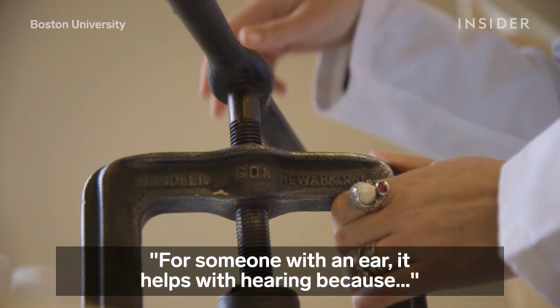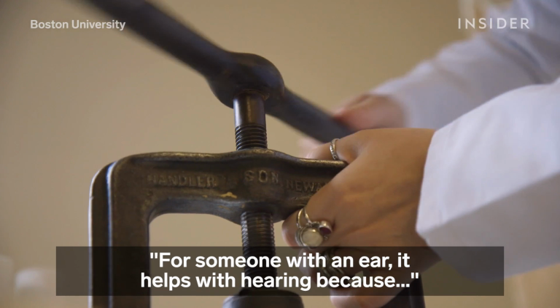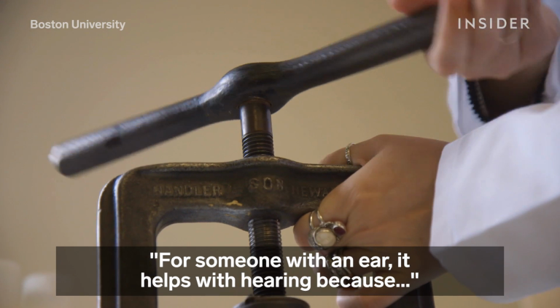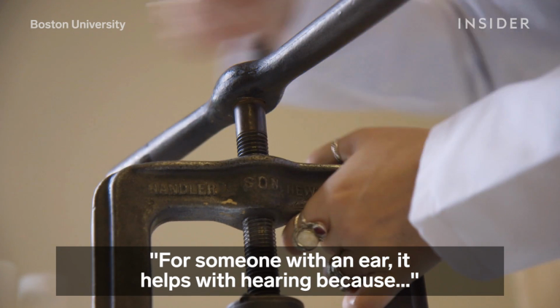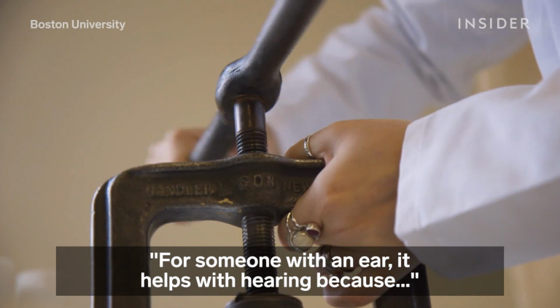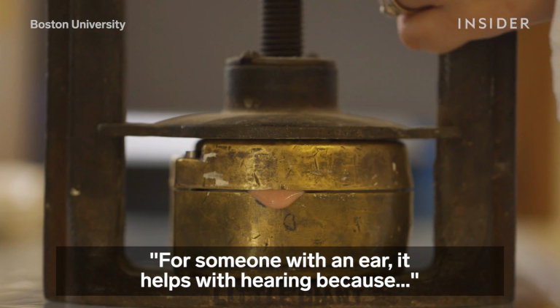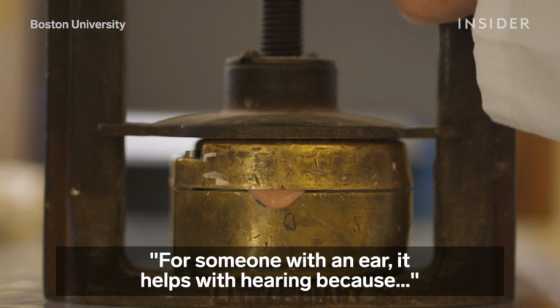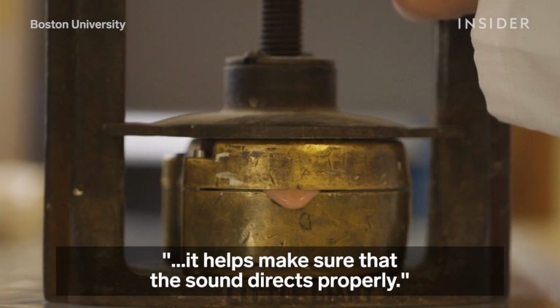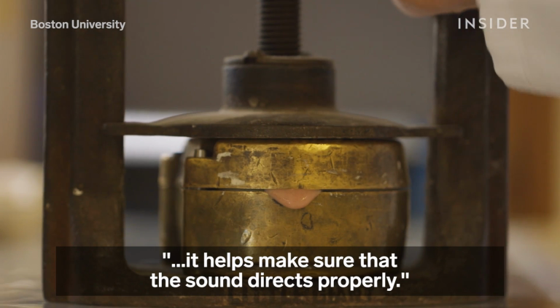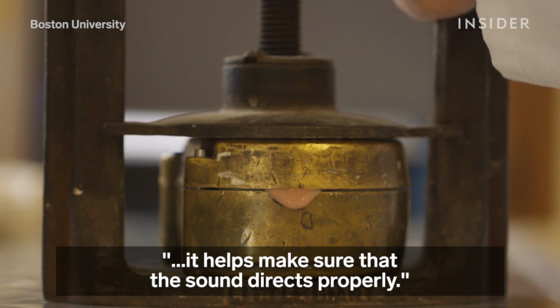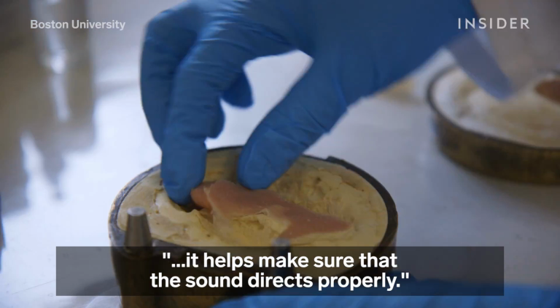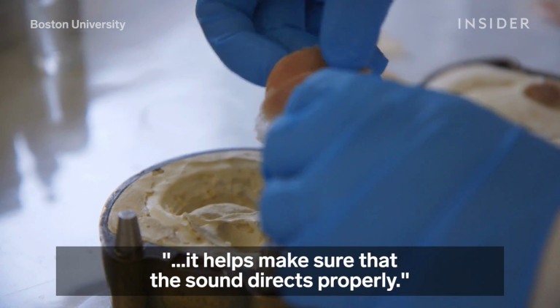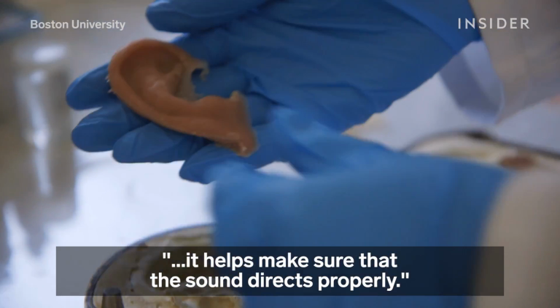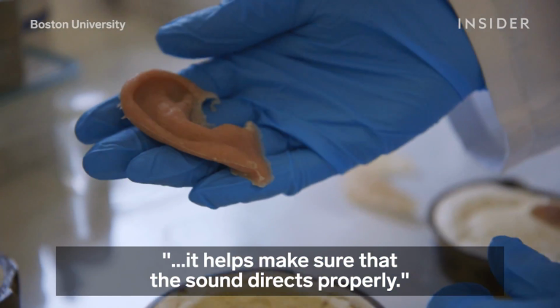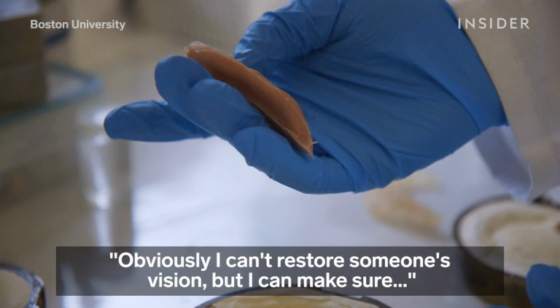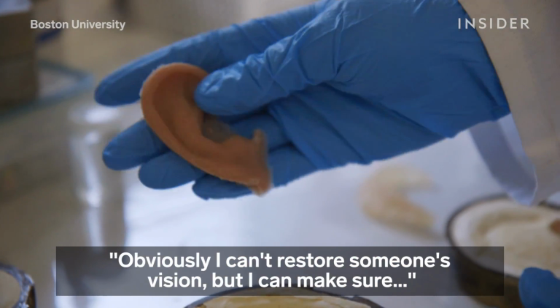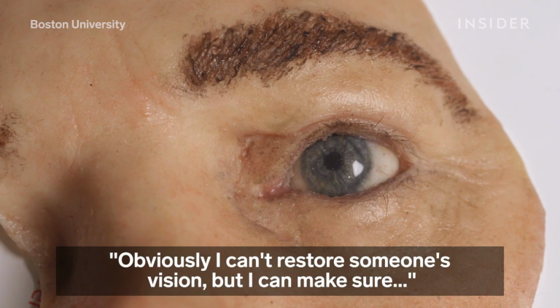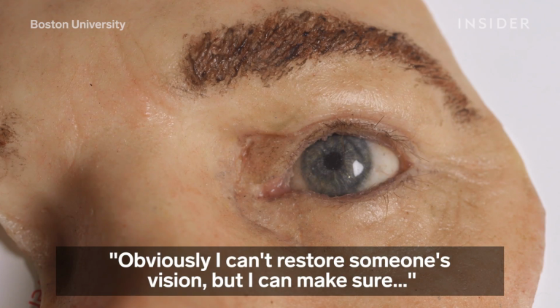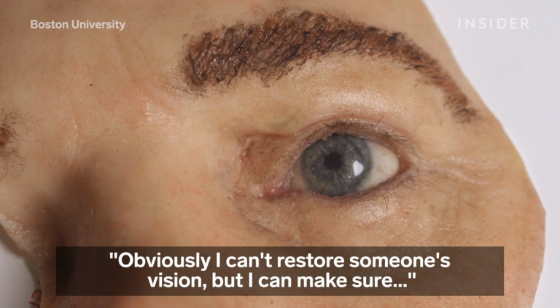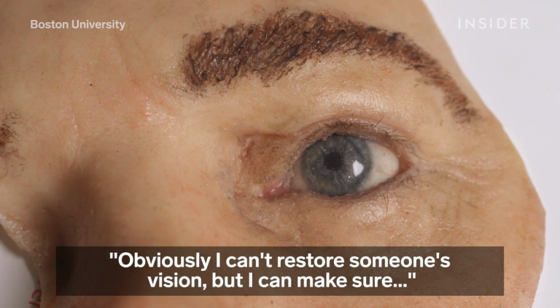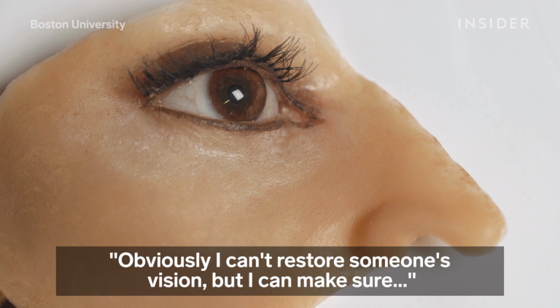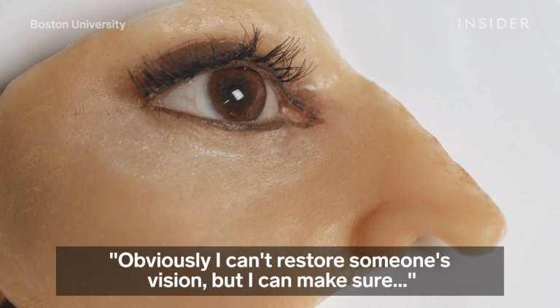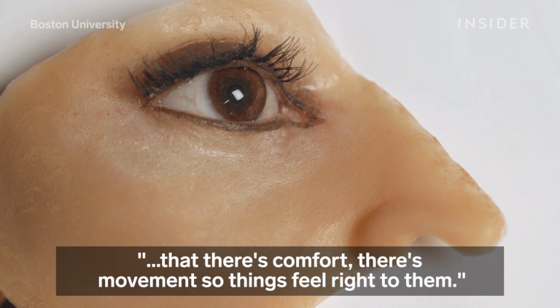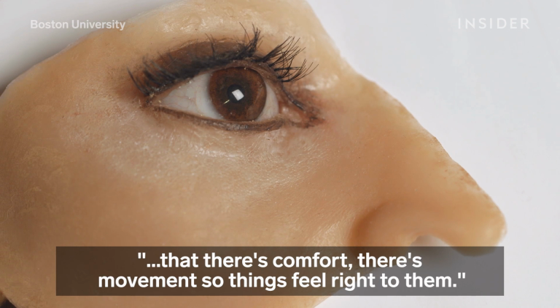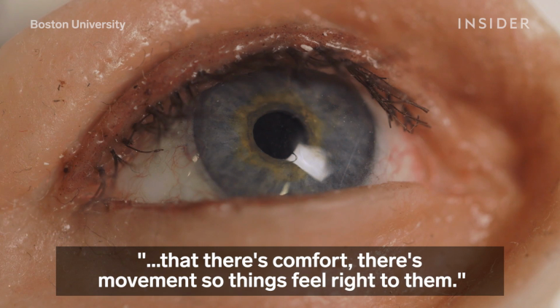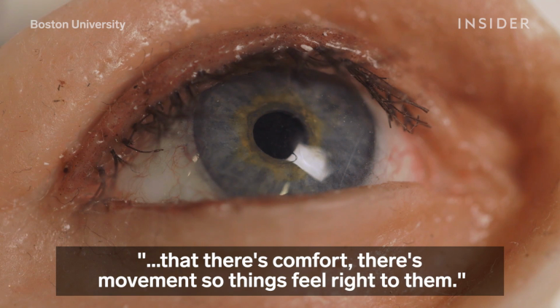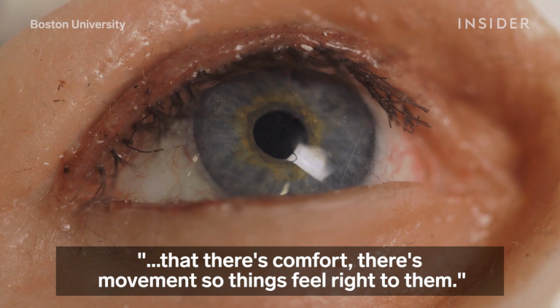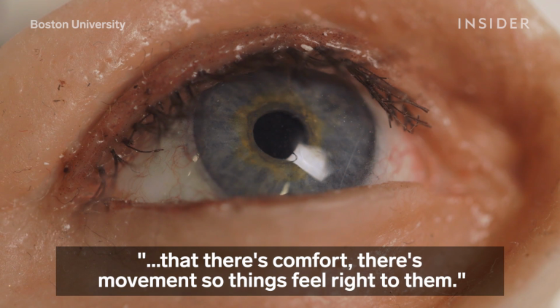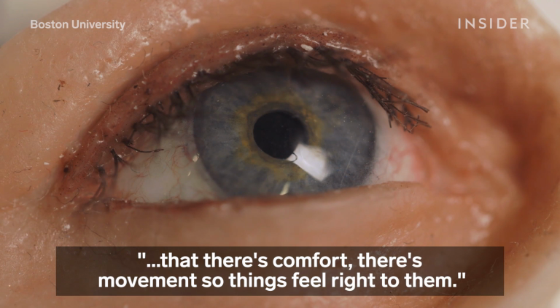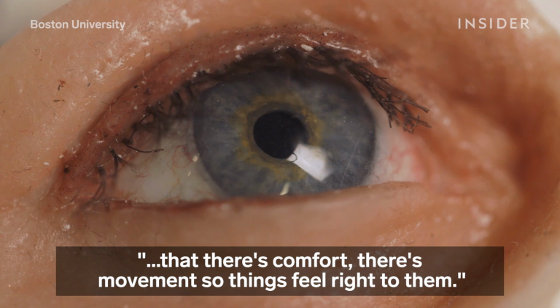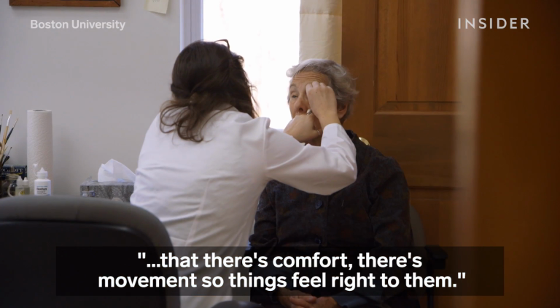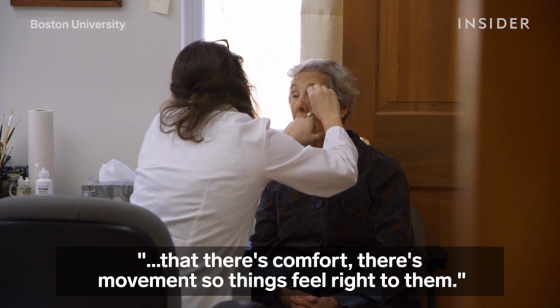For someone with an ear prosthetic, it helps with hearing because it helps make sure that the sound directs properly. Obviously, I can't restore someone's vision, but I can make sure that there's comfort, there's movement, that things feel right to them.